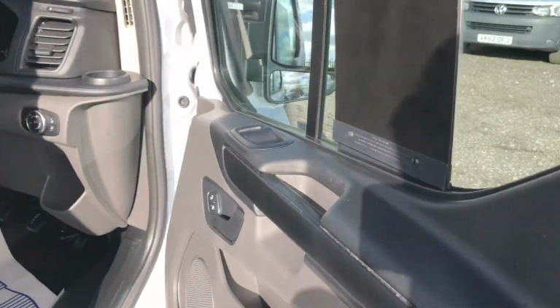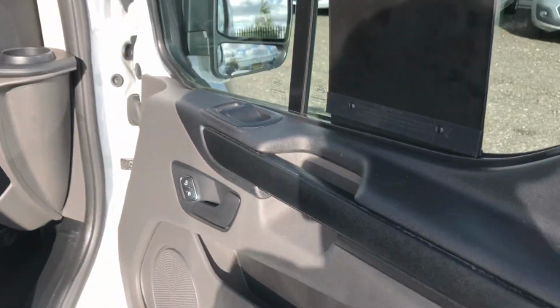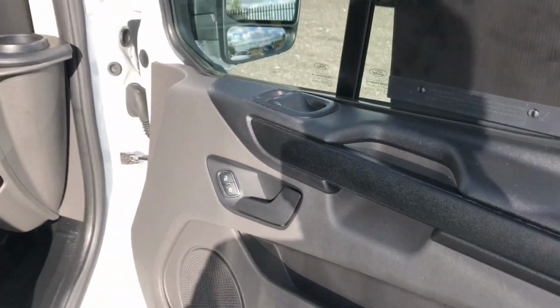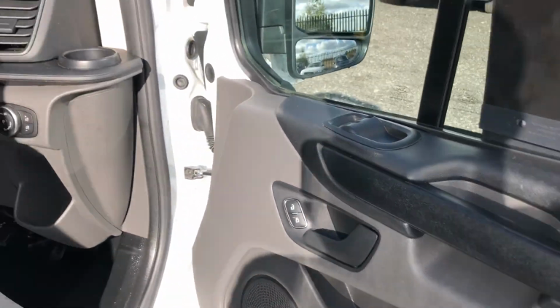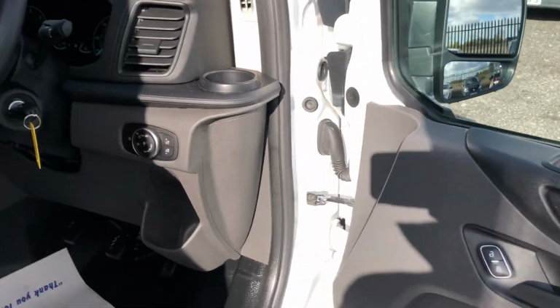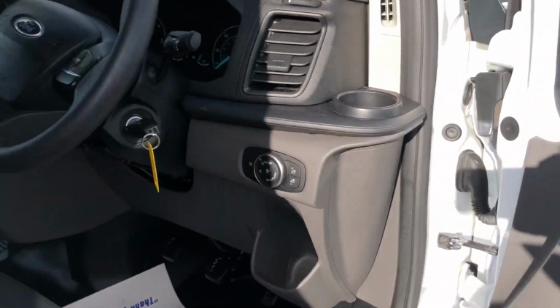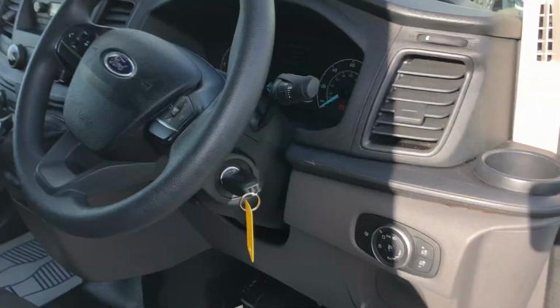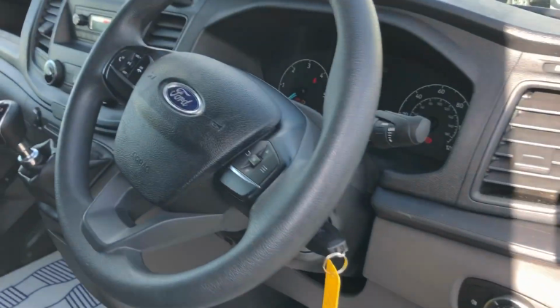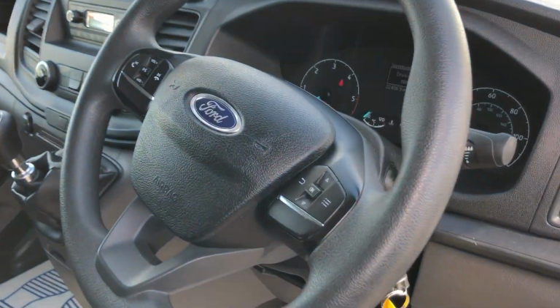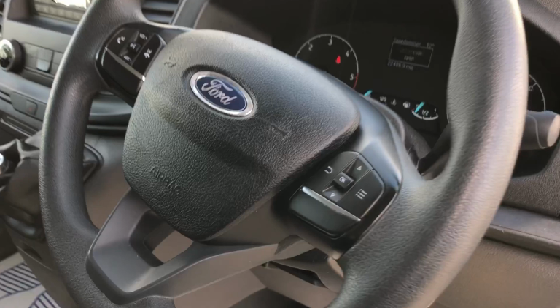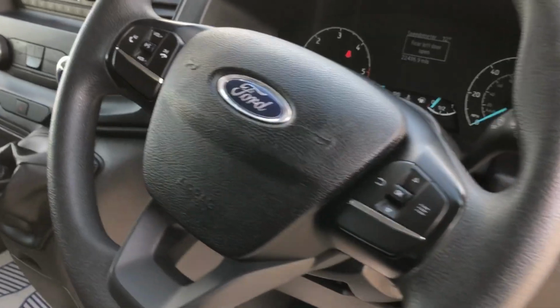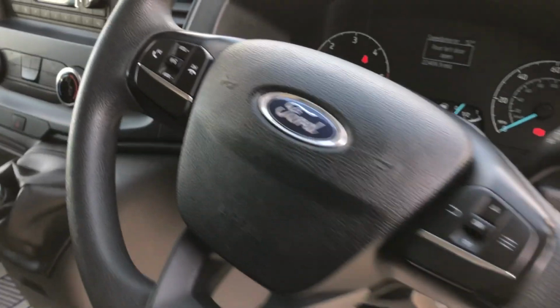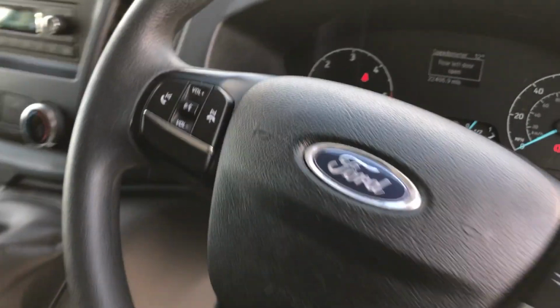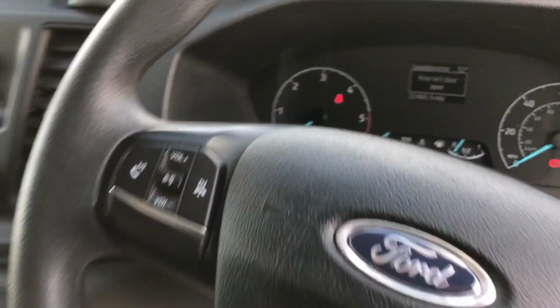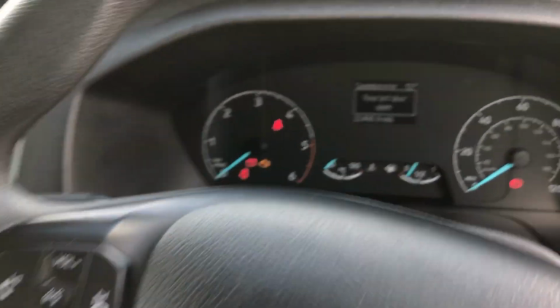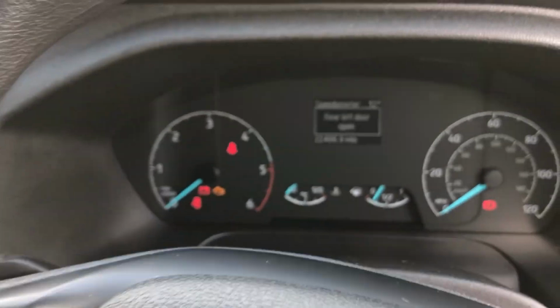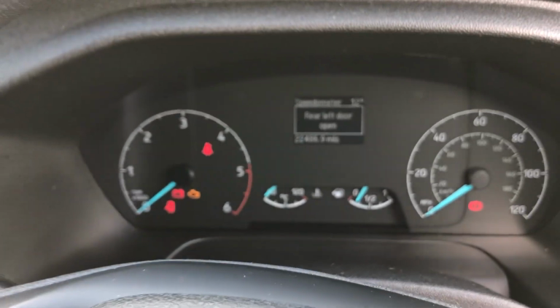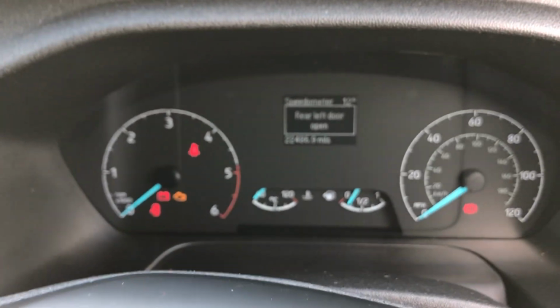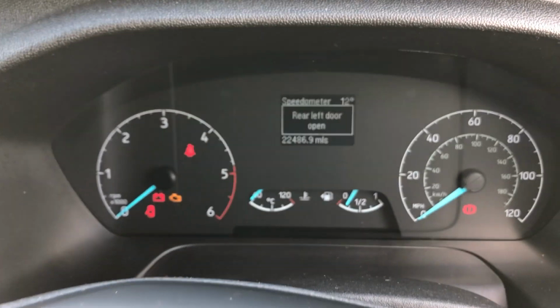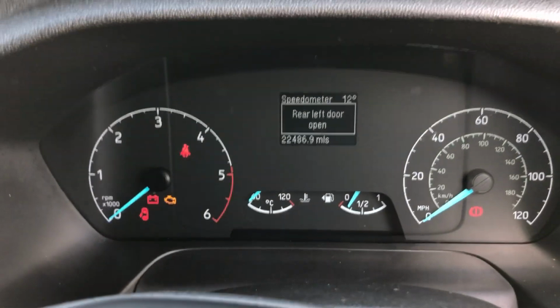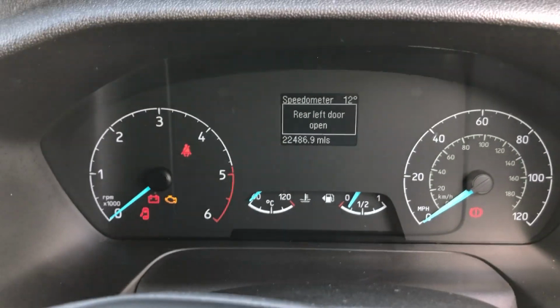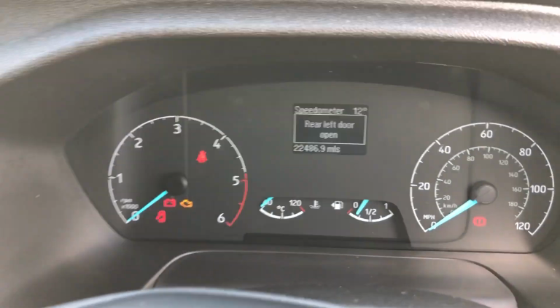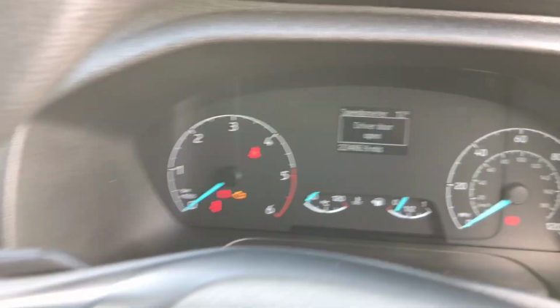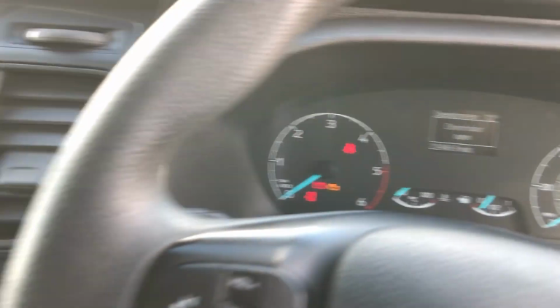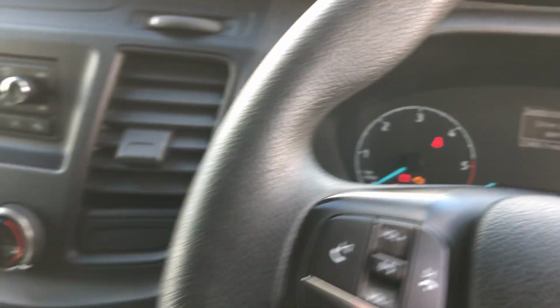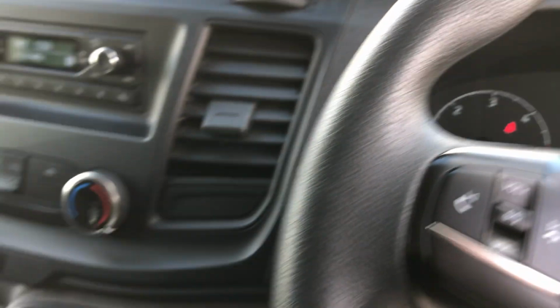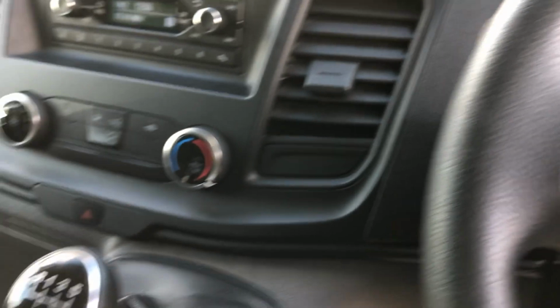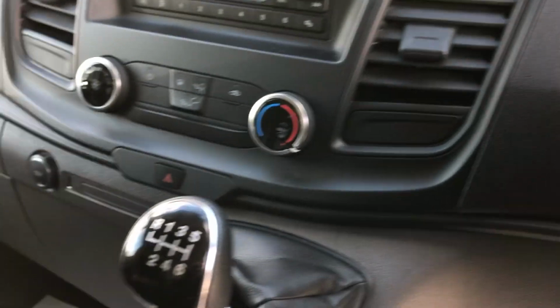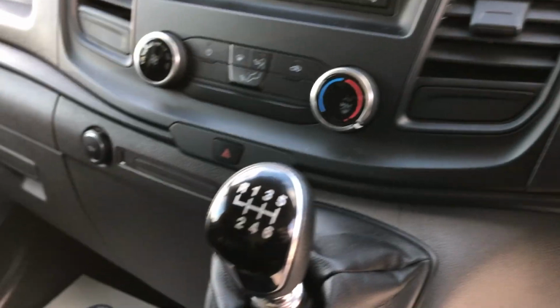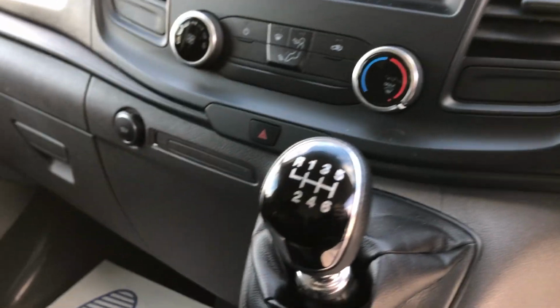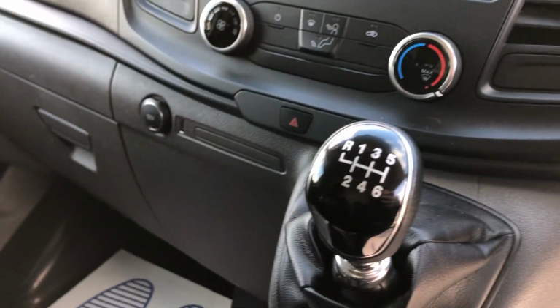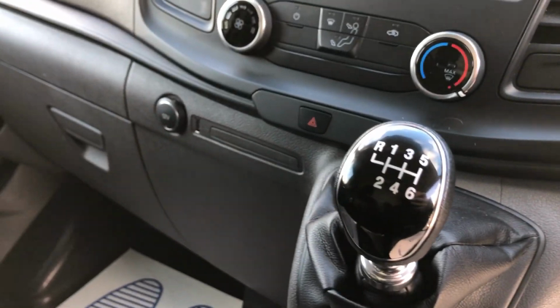Electric windows, multifunction steering wheel, done 22,486 miles. It's also got a six-speed box.